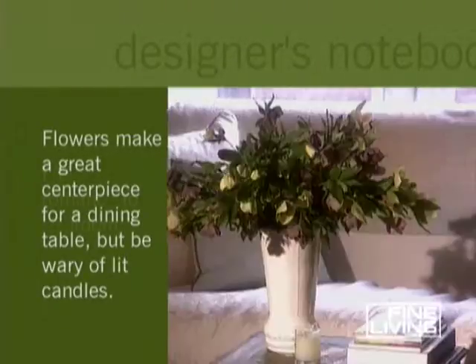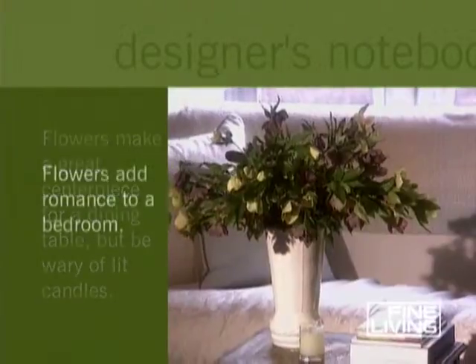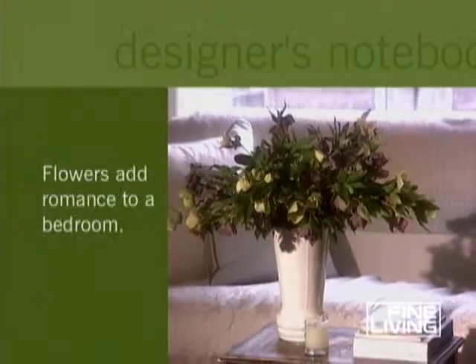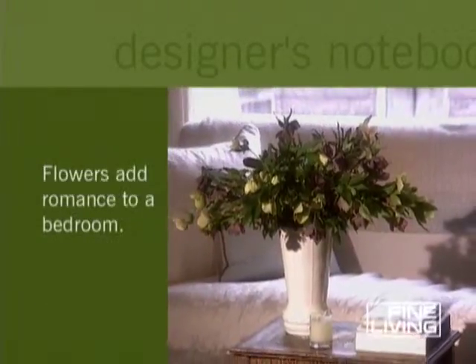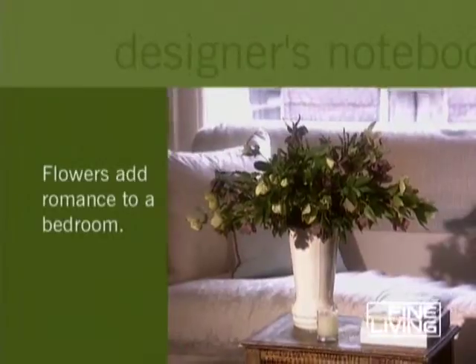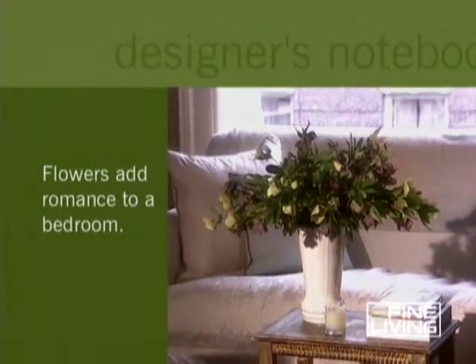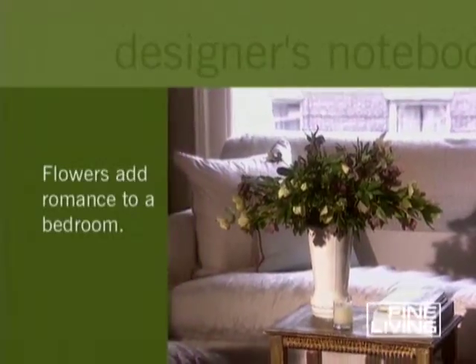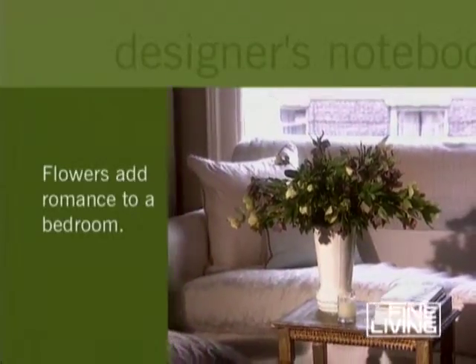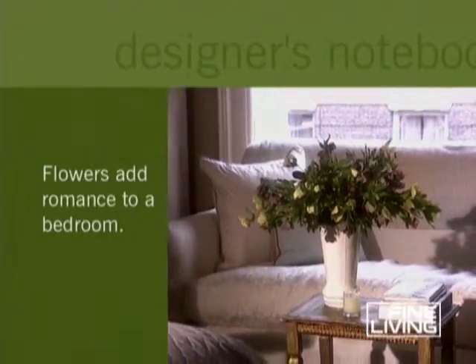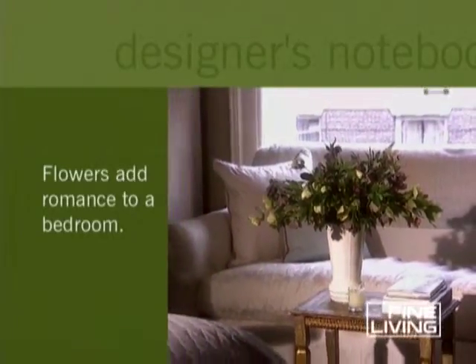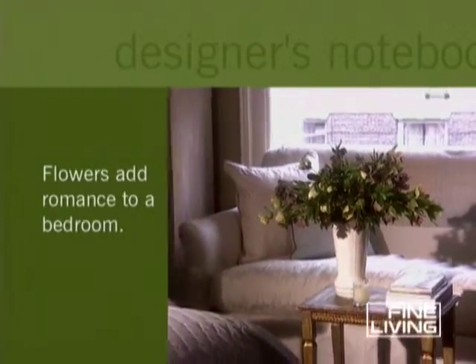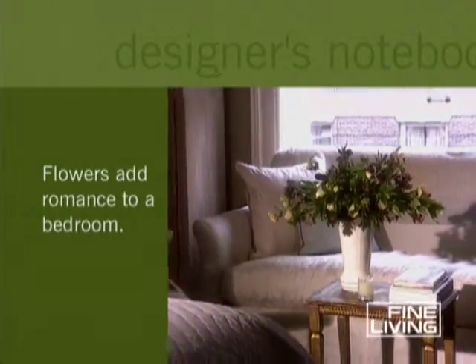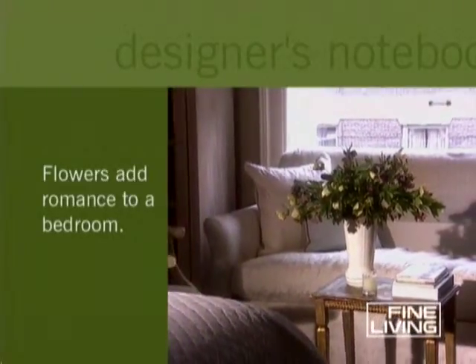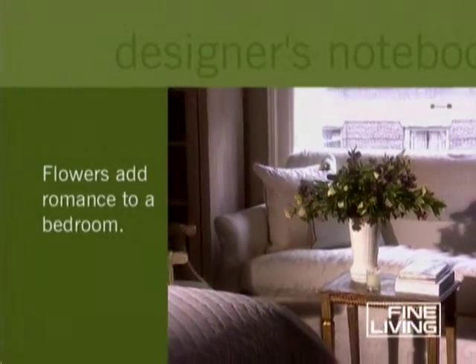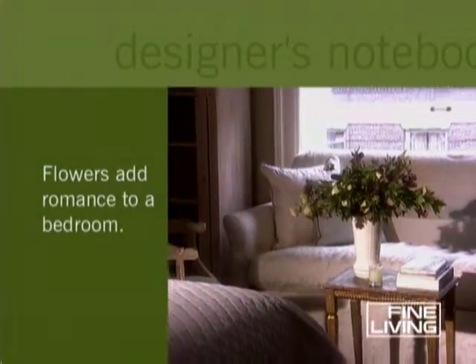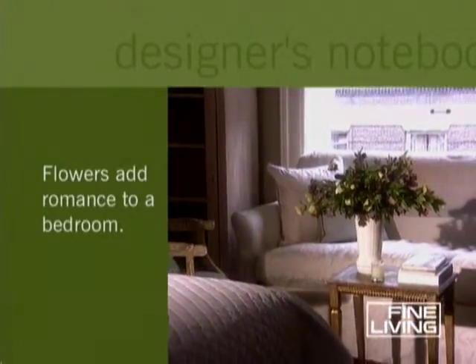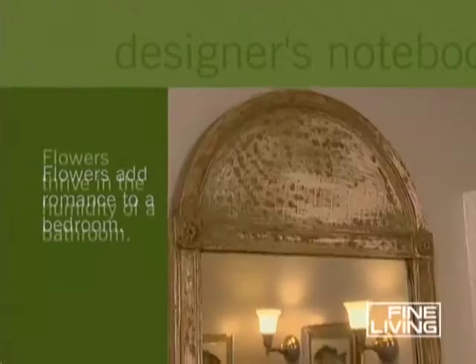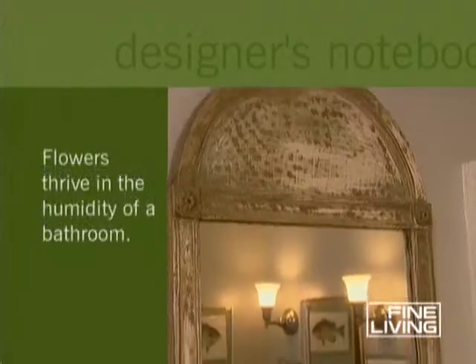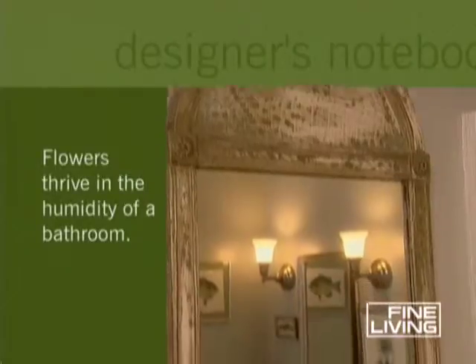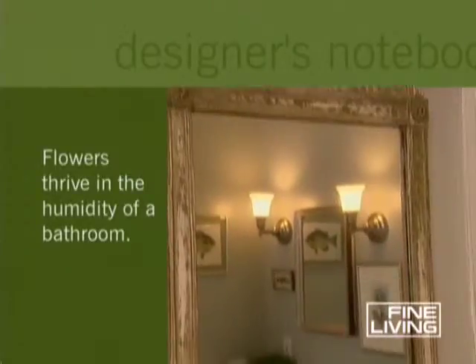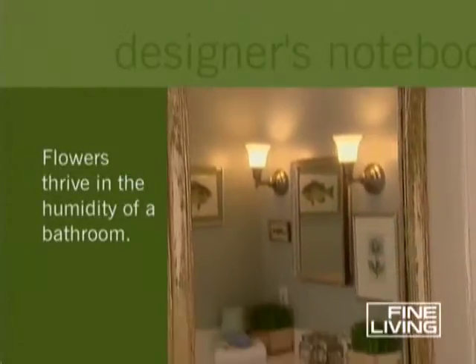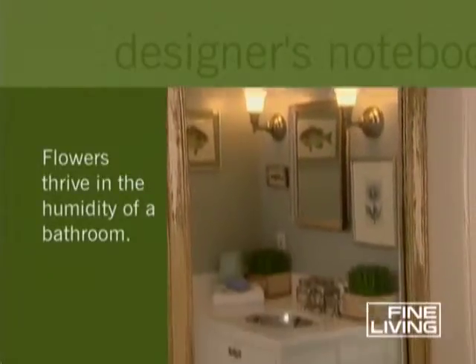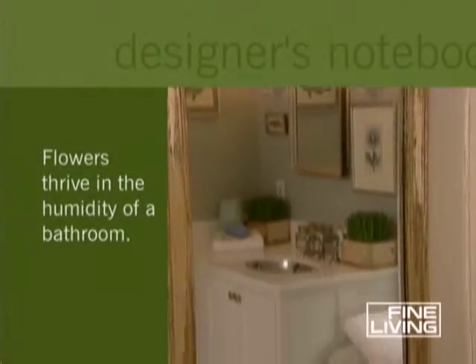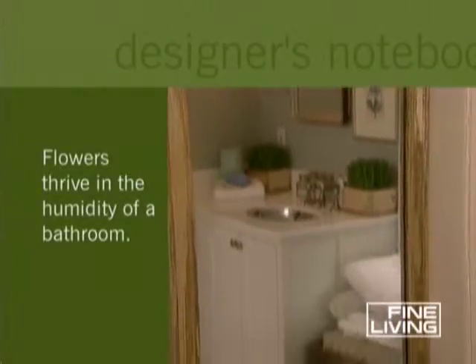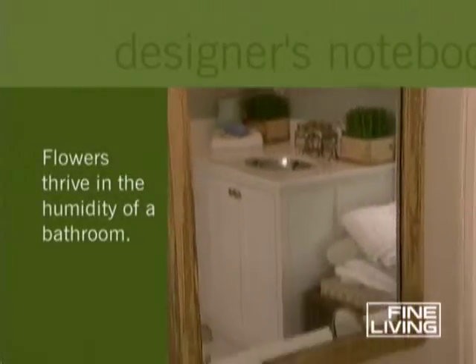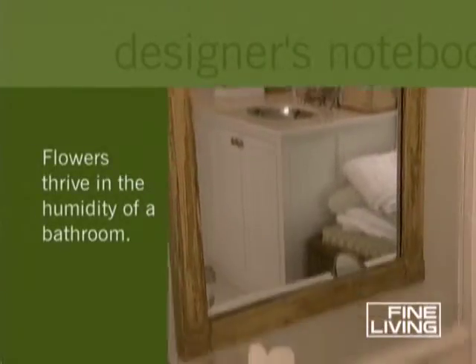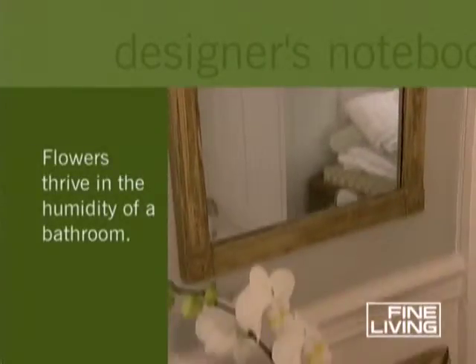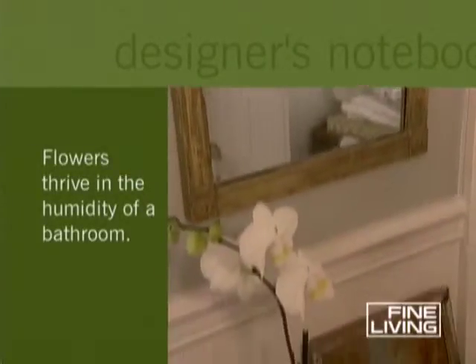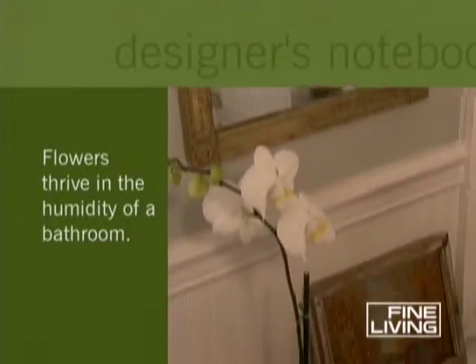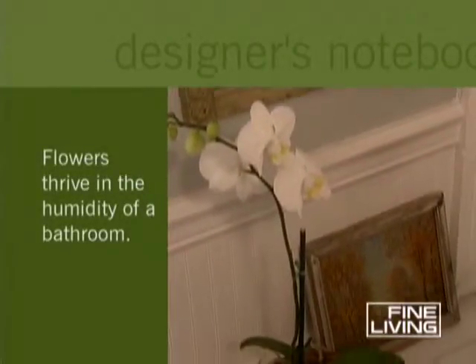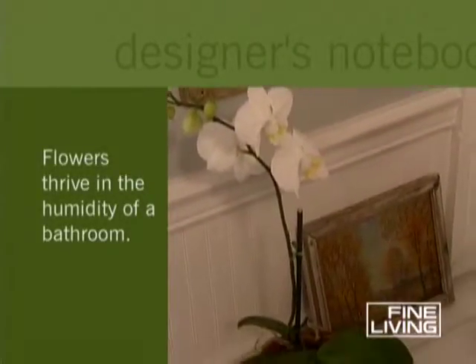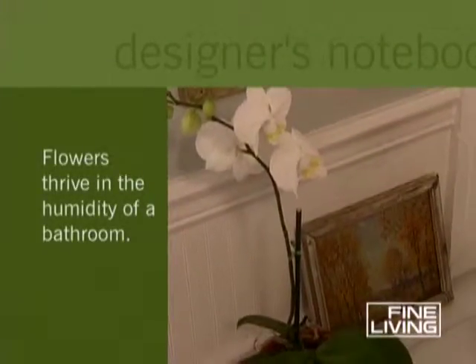In the bedroom, a floral arrangement sets the mood for rest or for romance. And don't forget the bathroom — the humidity is ideal for flowers or flowering plants.